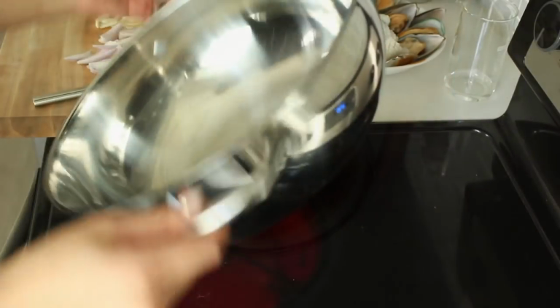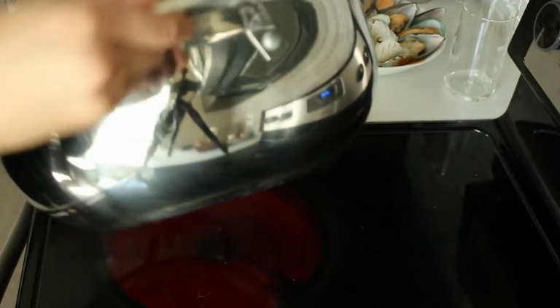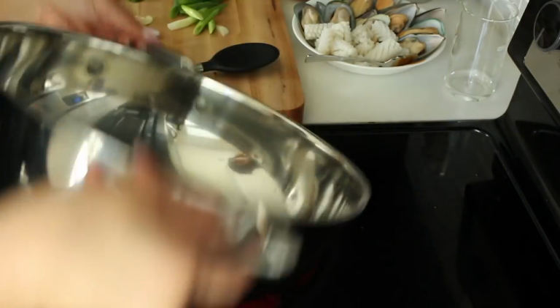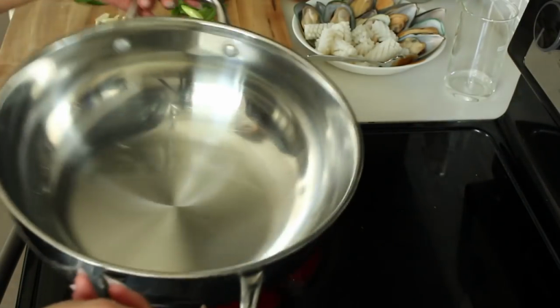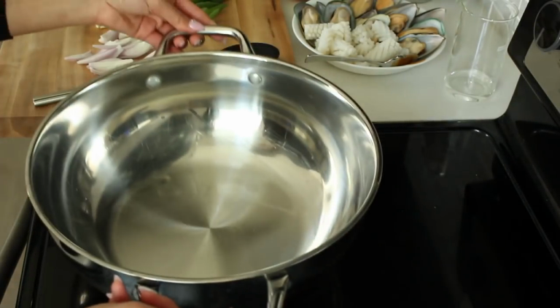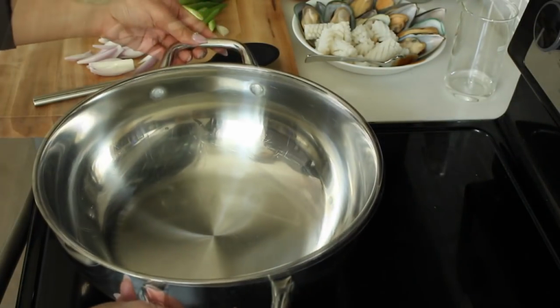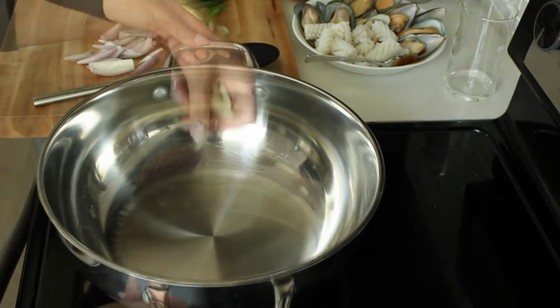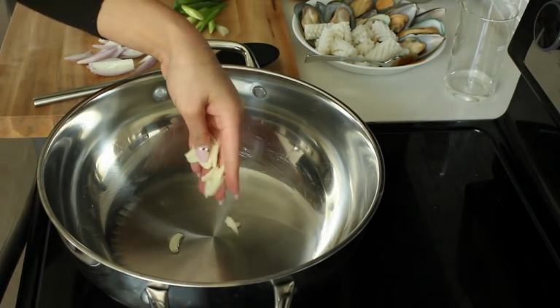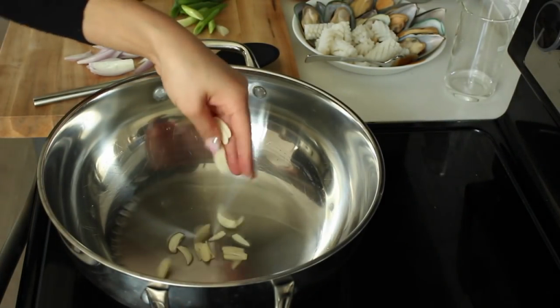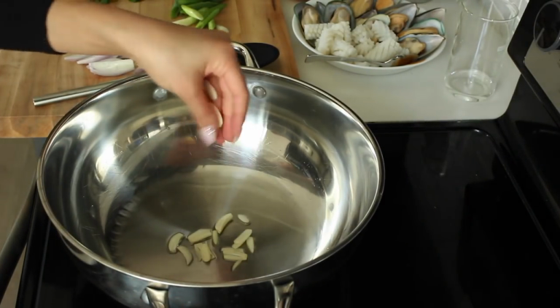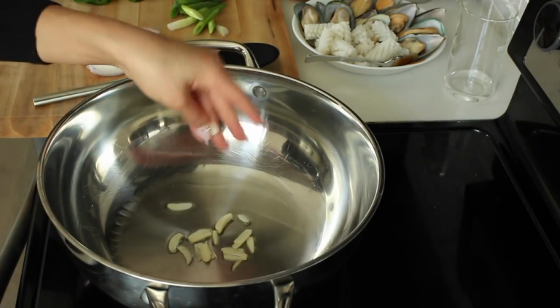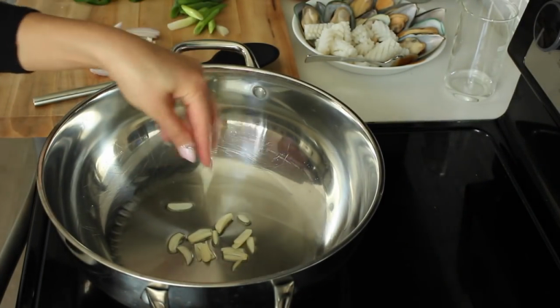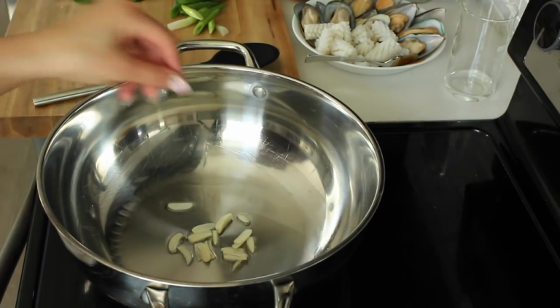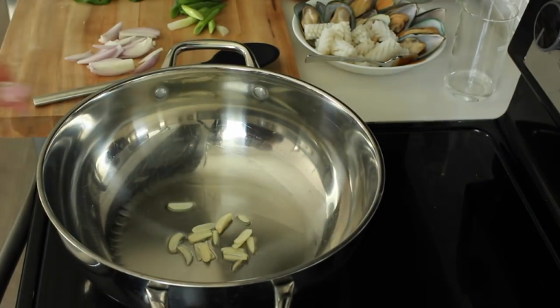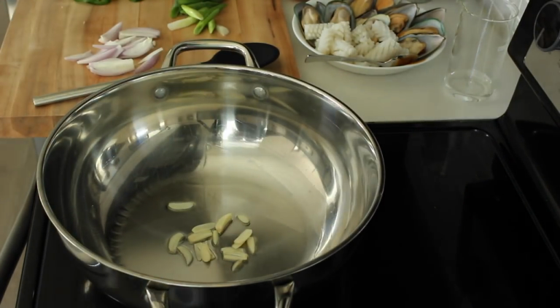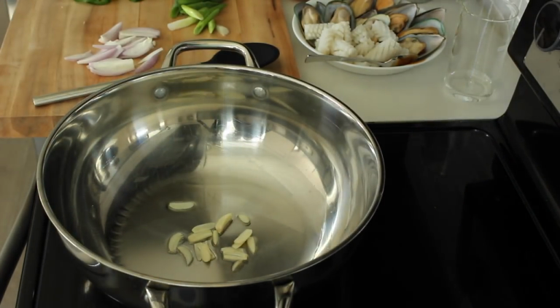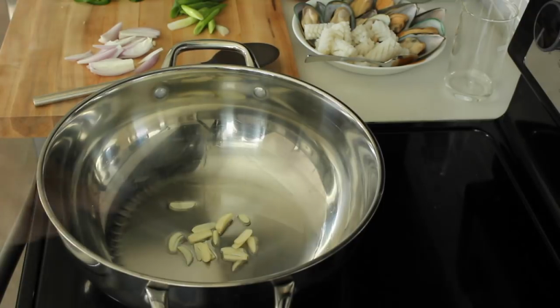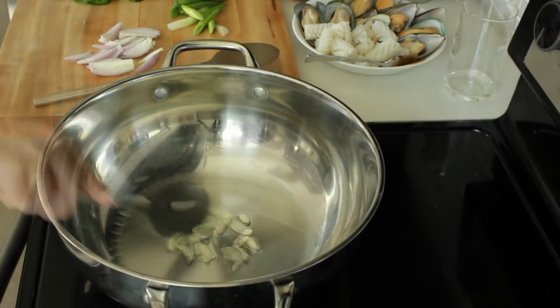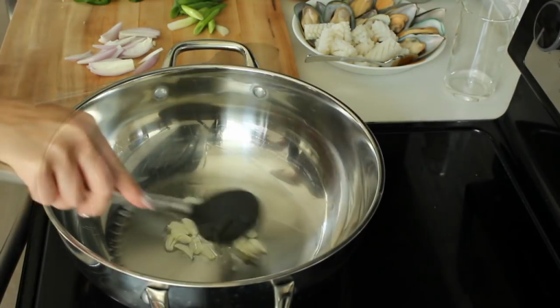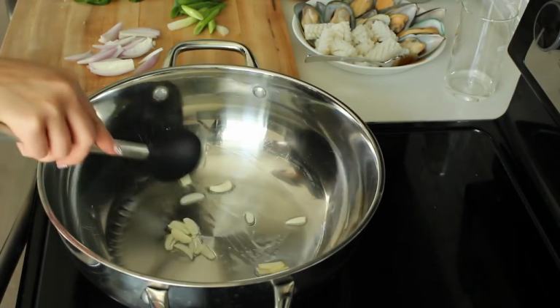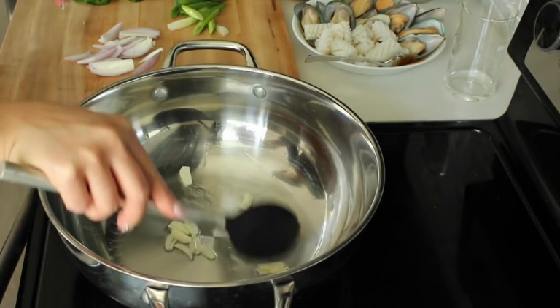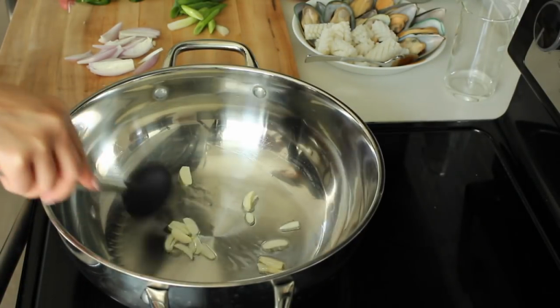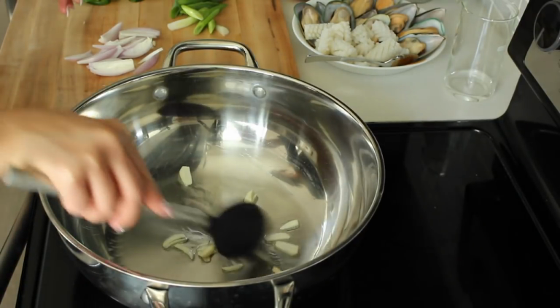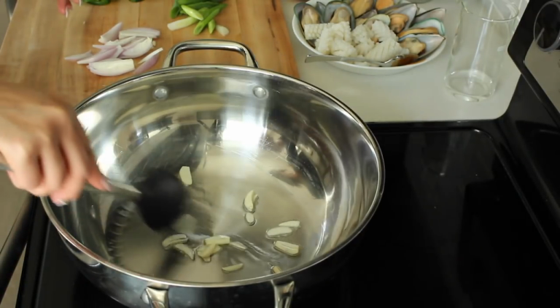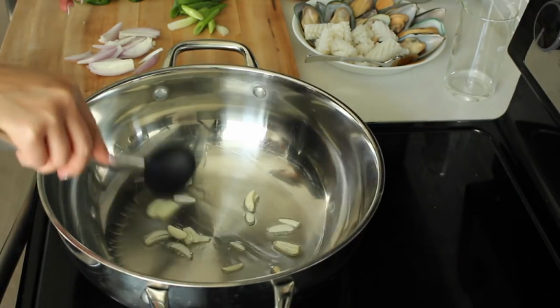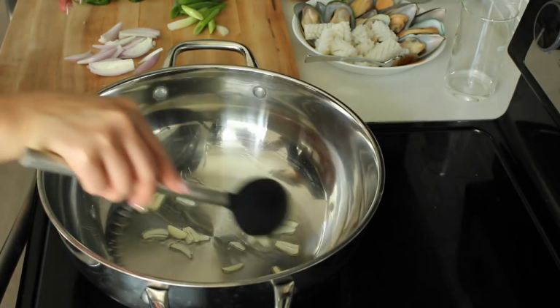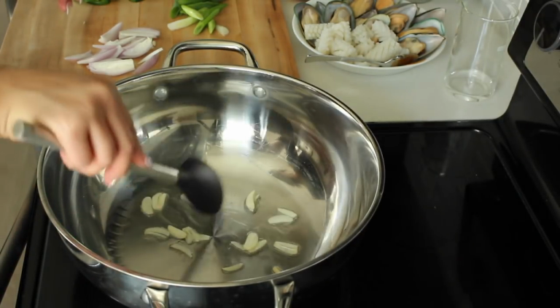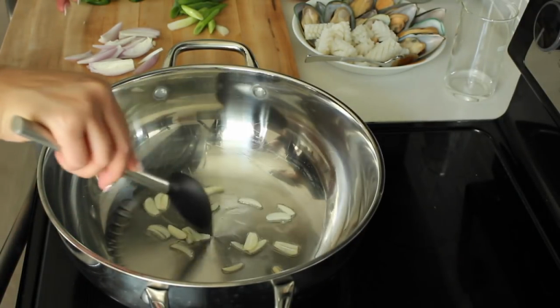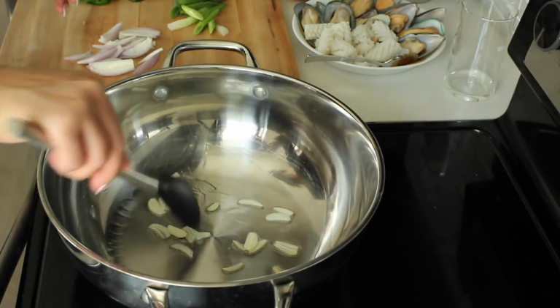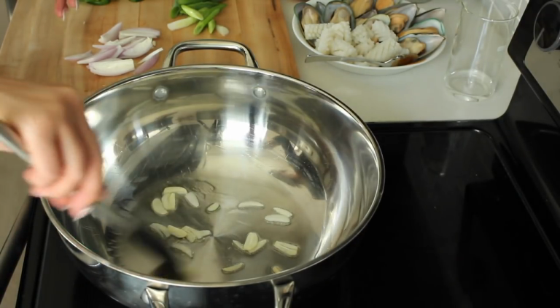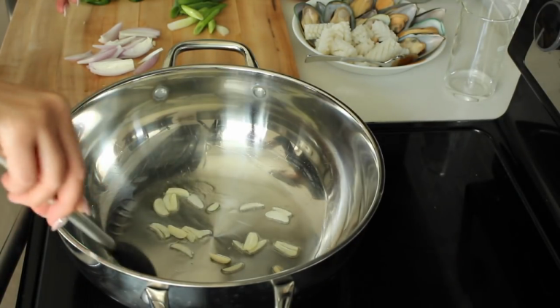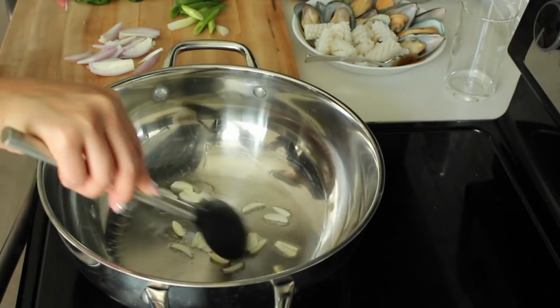Start by heating a pan with some oil, then add your garlic. Fry until slightly golden brown. You don't want to burn these, so adjust your heat if needed.